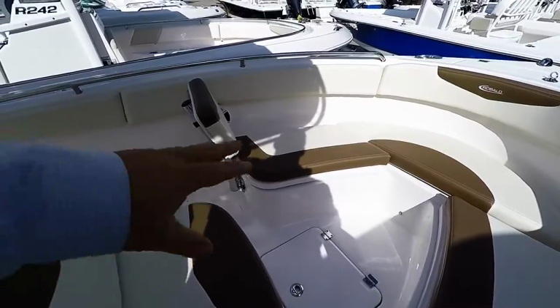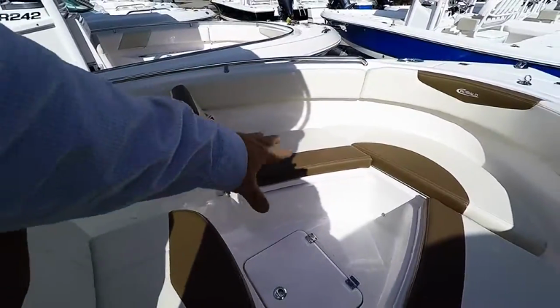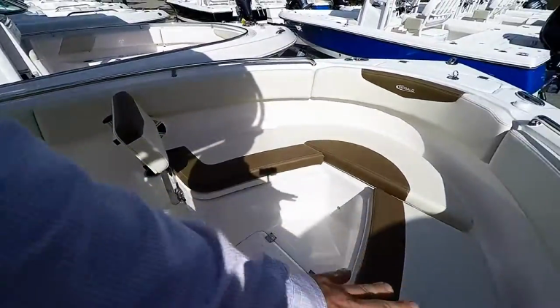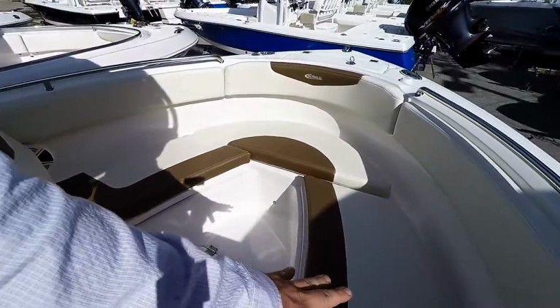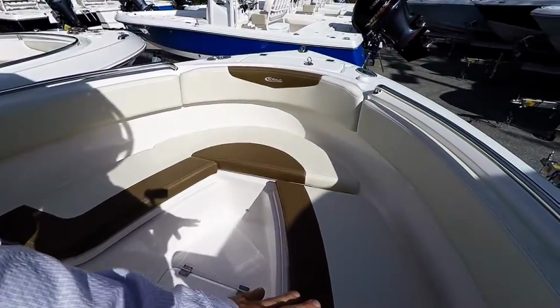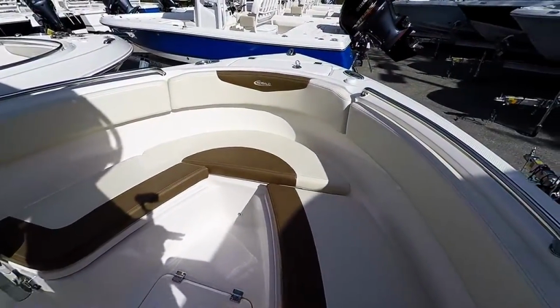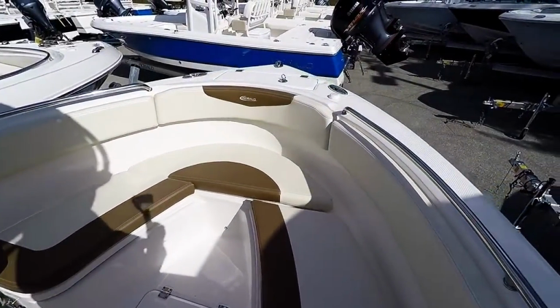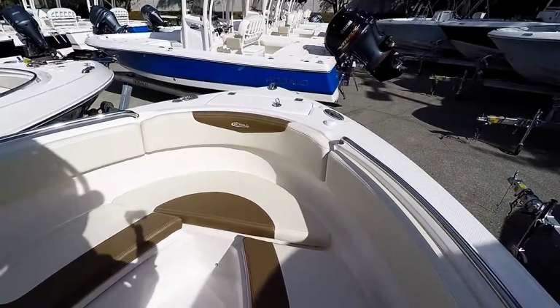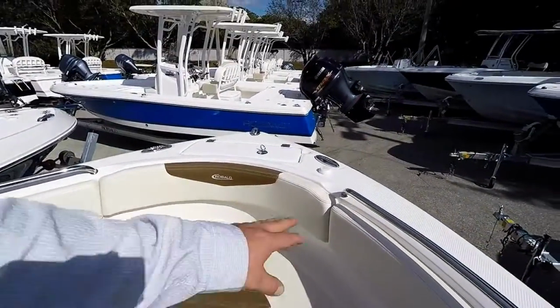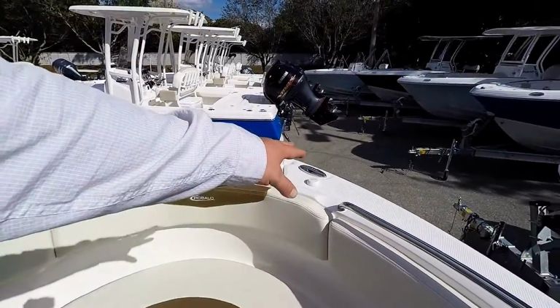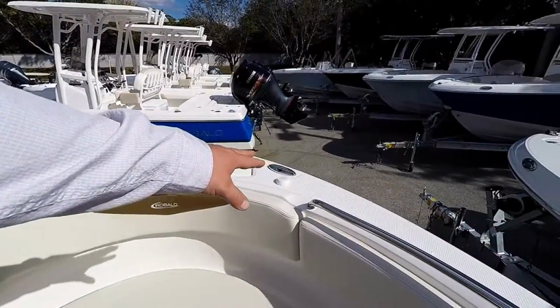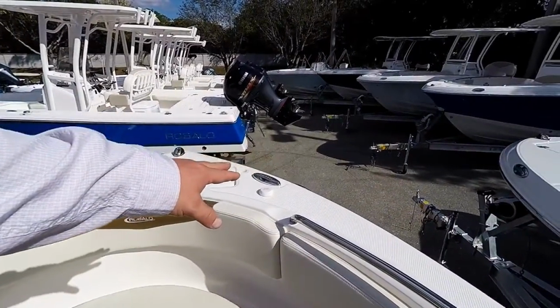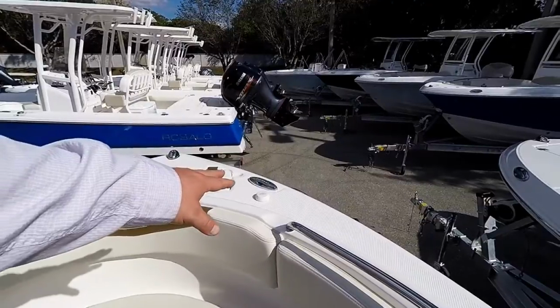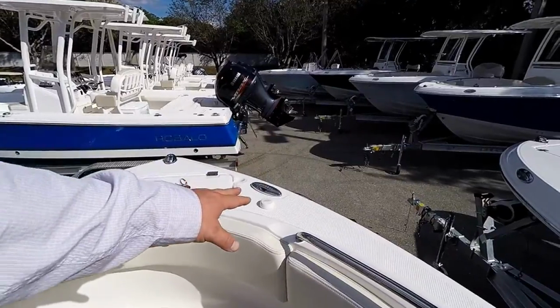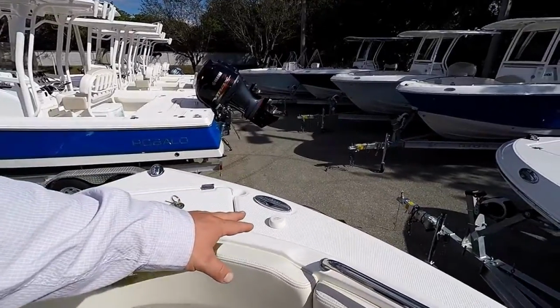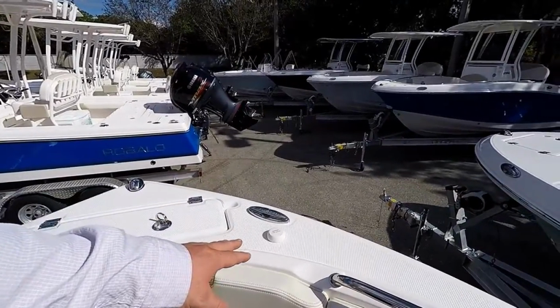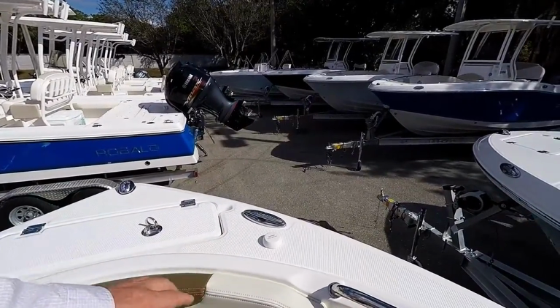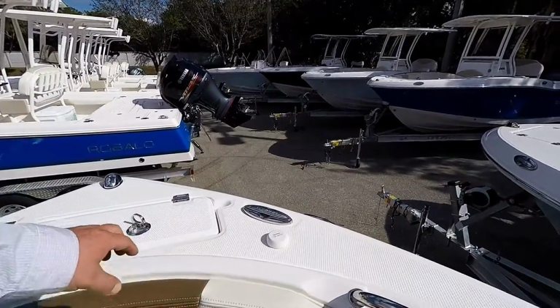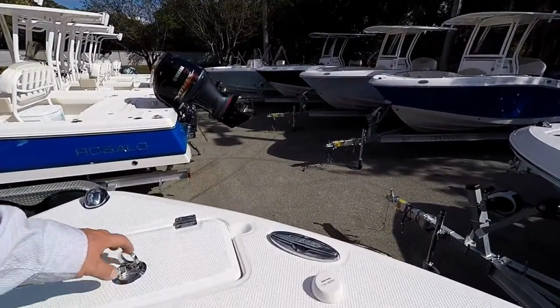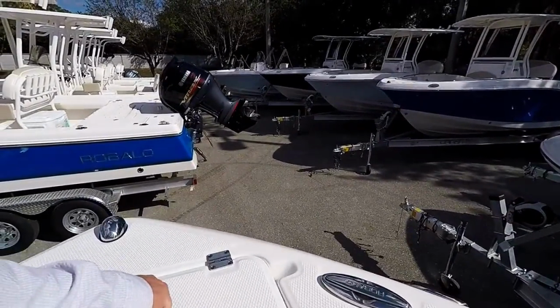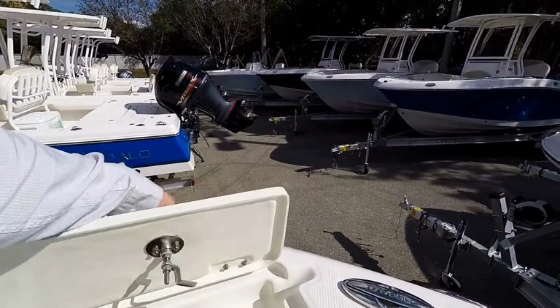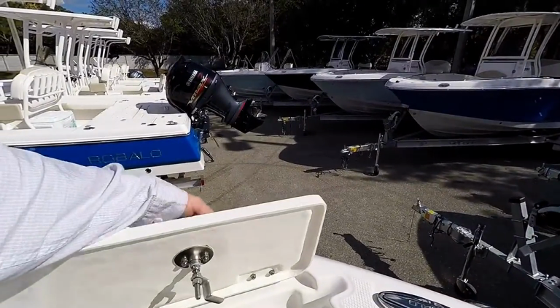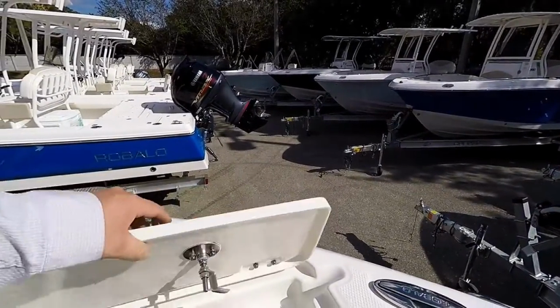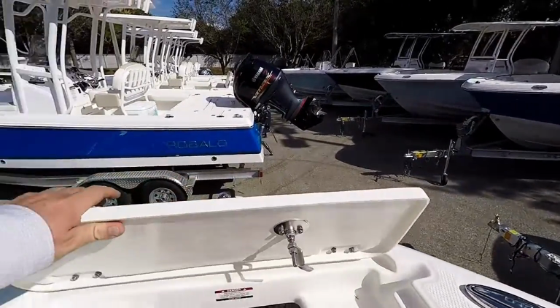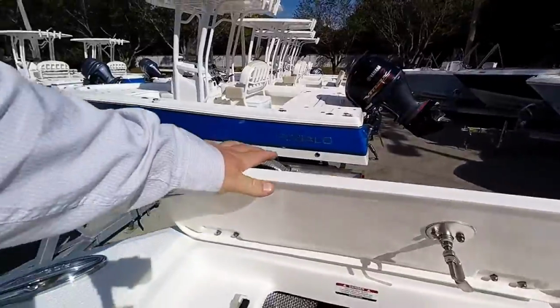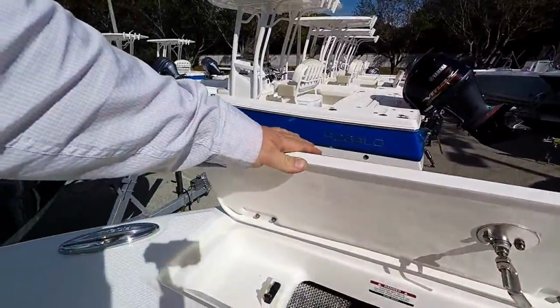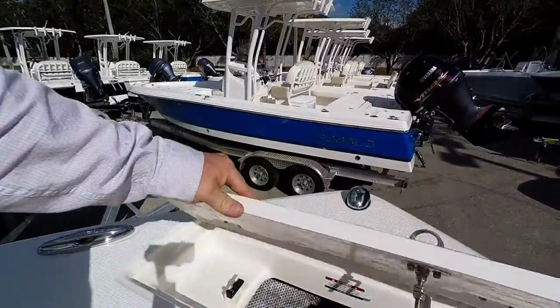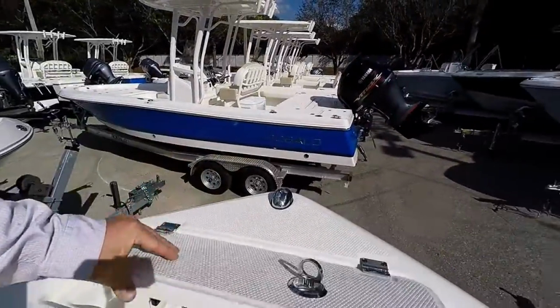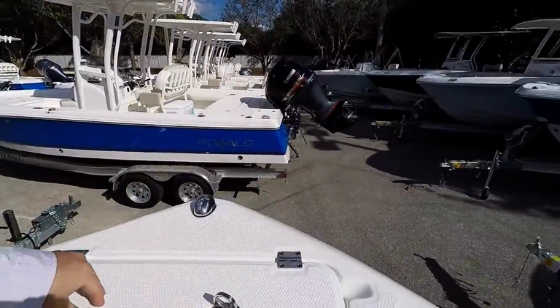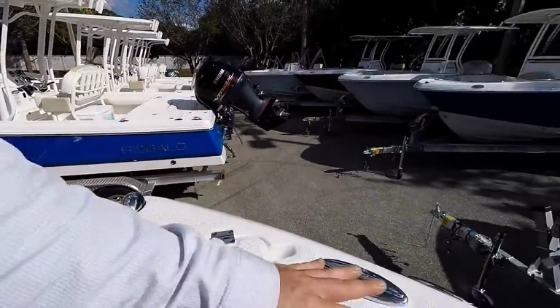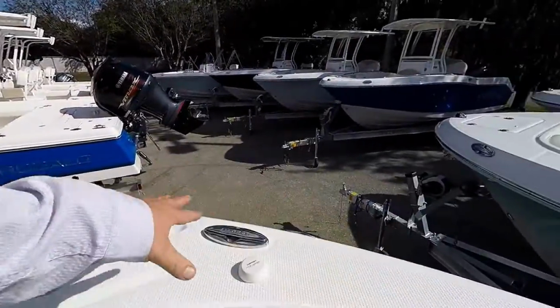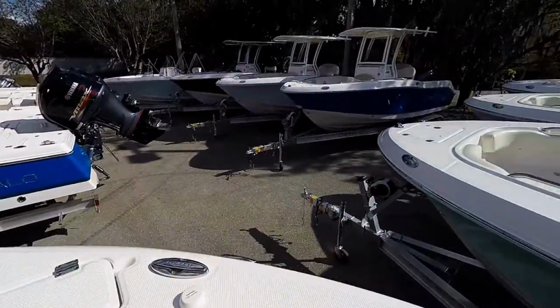There is storage underneath the seats, and a puck up here for your Sirius satellite radio. Anchor storage is available, and there is non-skid up here as well.